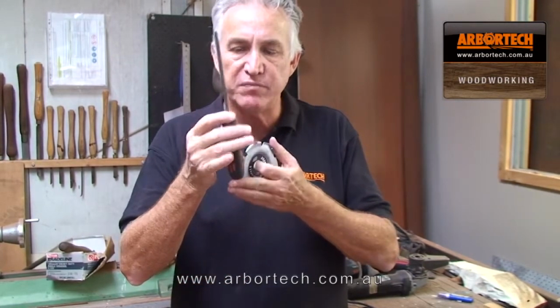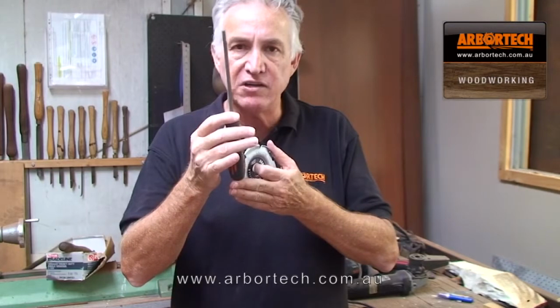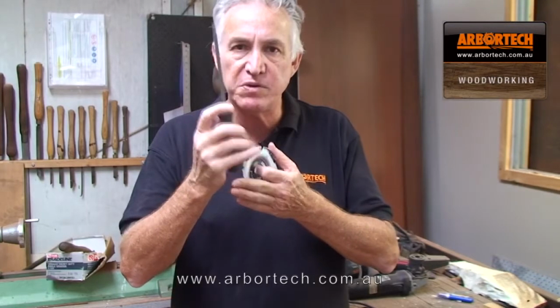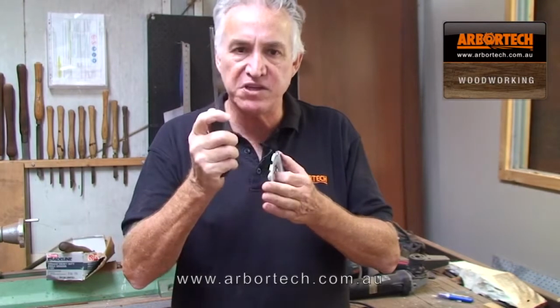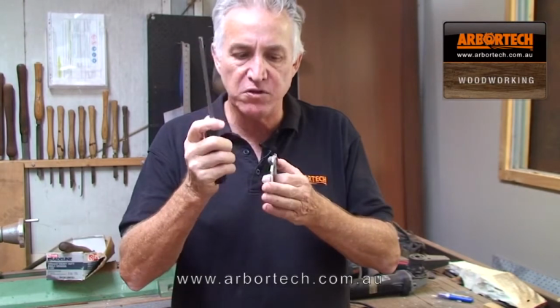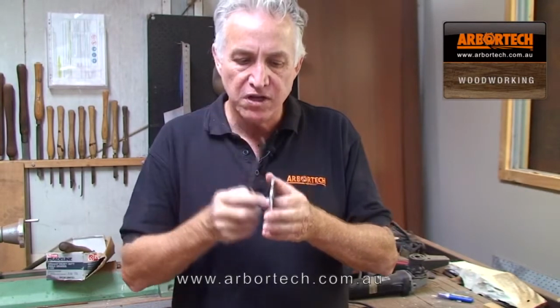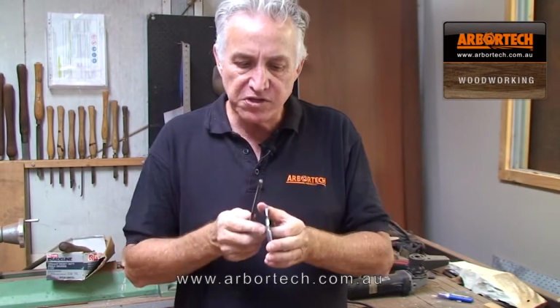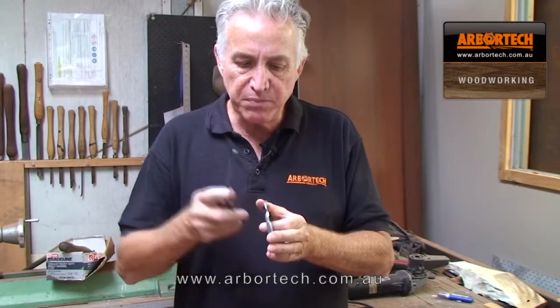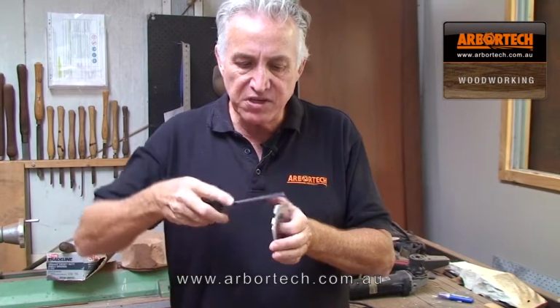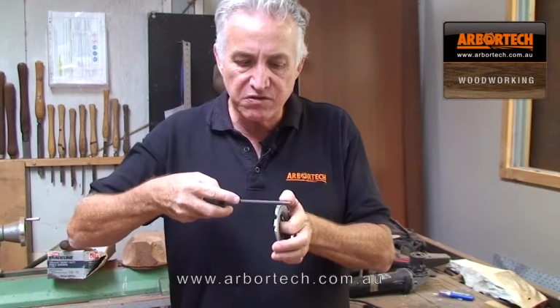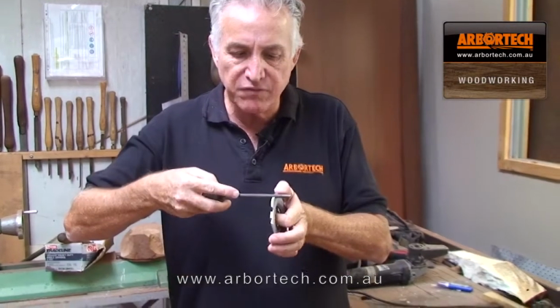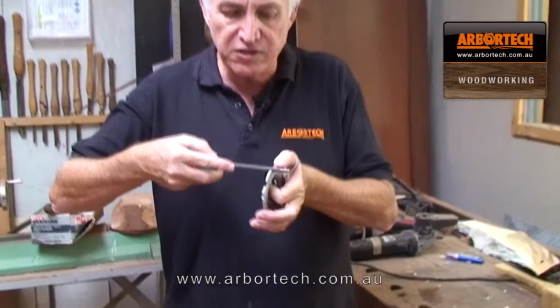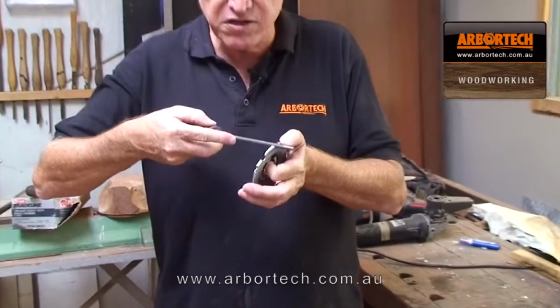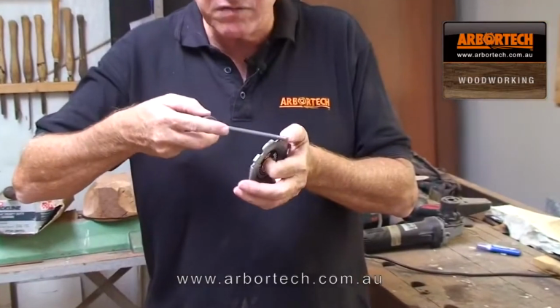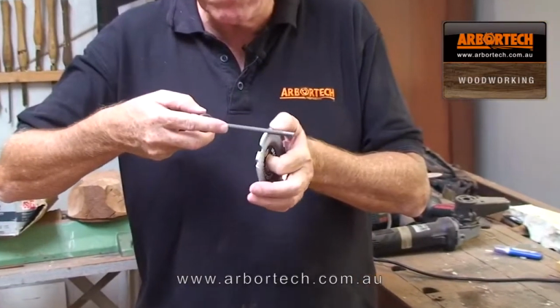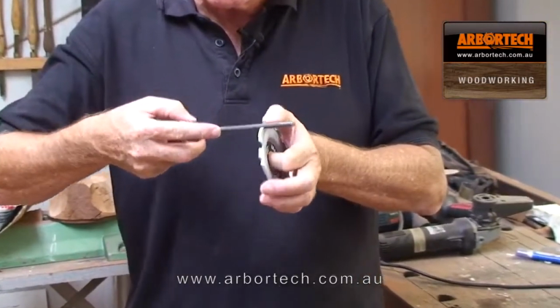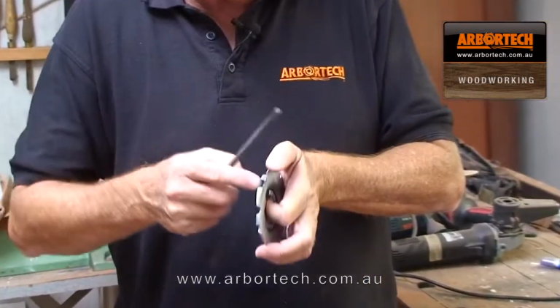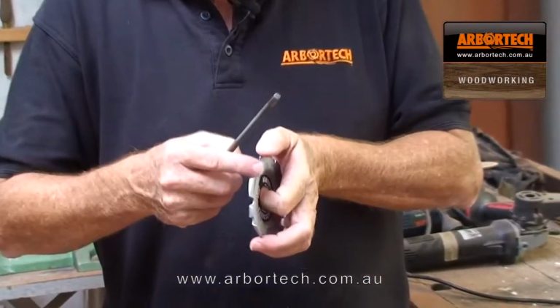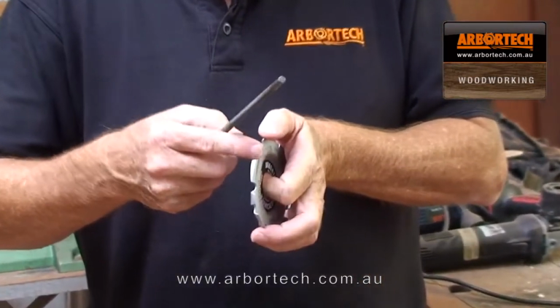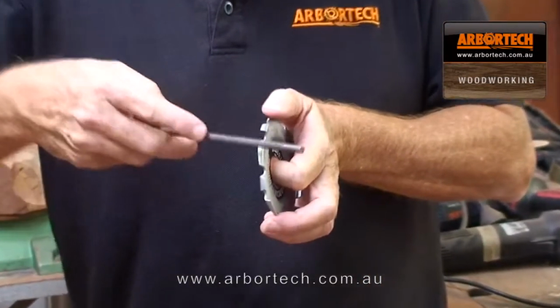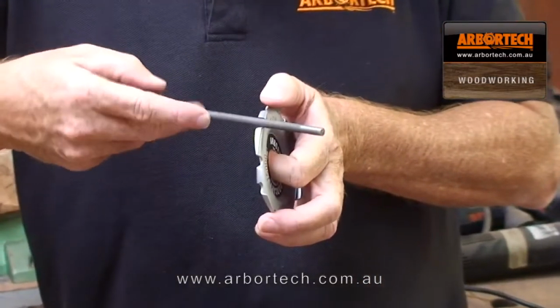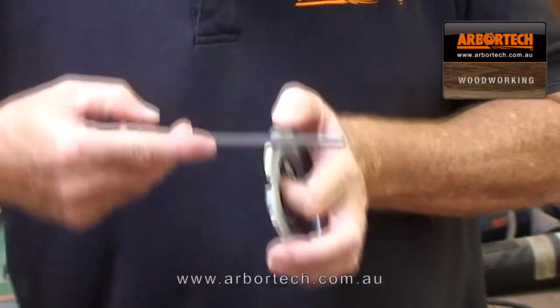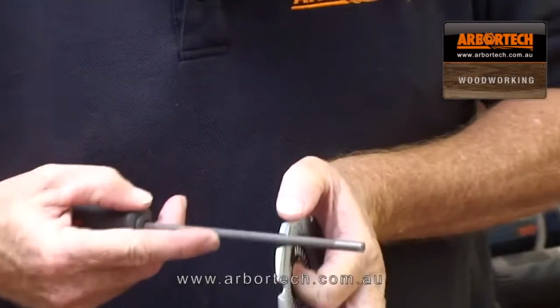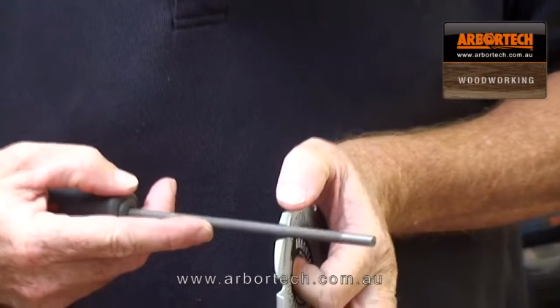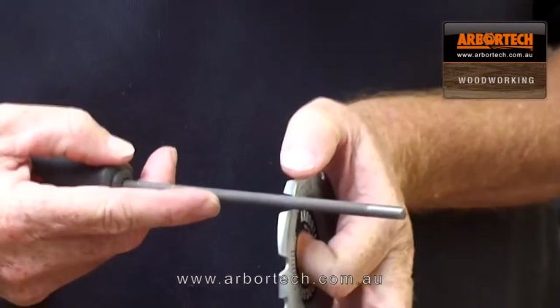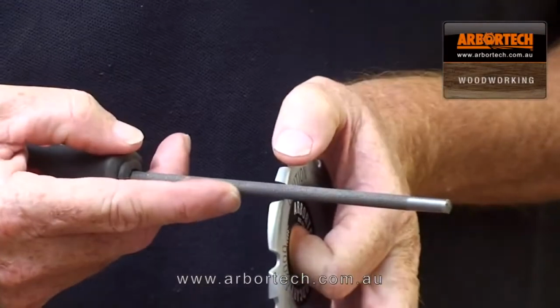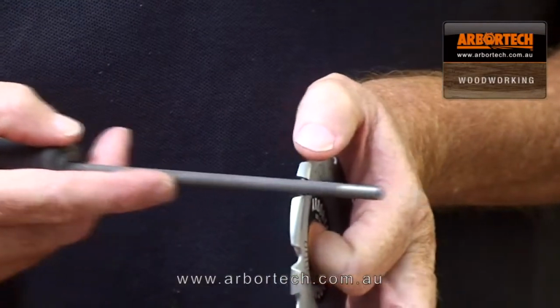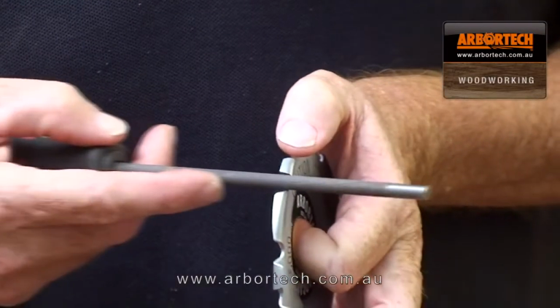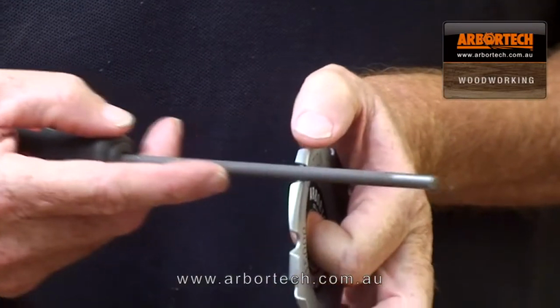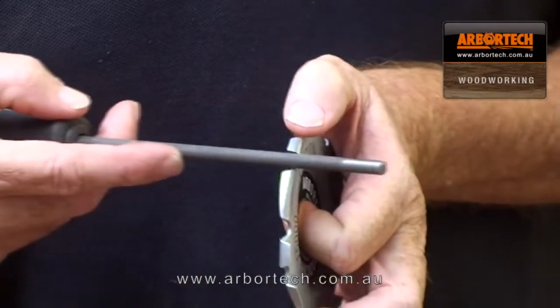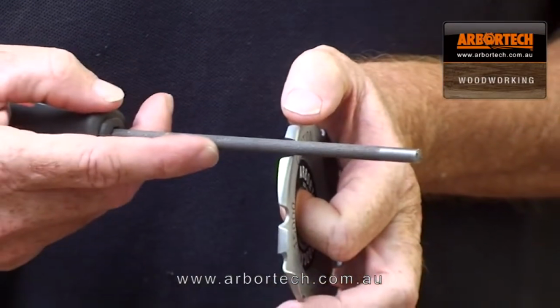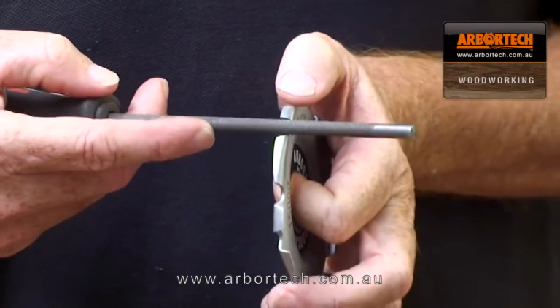I put a handle on this one to make it easier to hold. You simply place the file into the gullet of the tooth and you follow the profile of the tooth. You can see the angle there, and I simply just follow that angle and run it along the inside. Very, very easy to do.